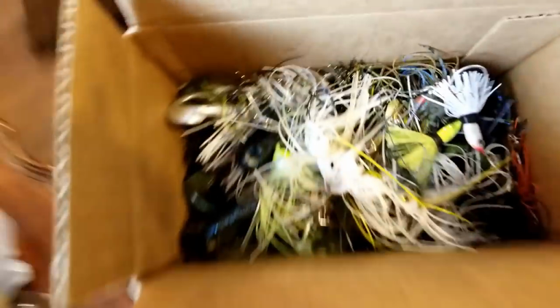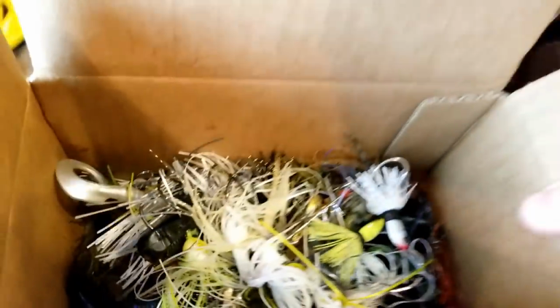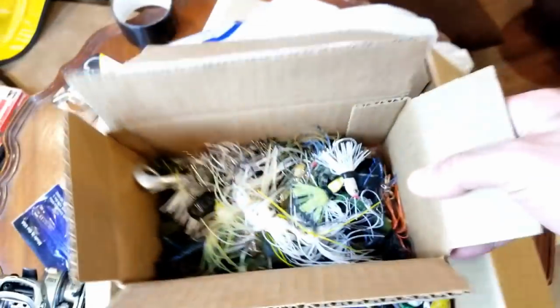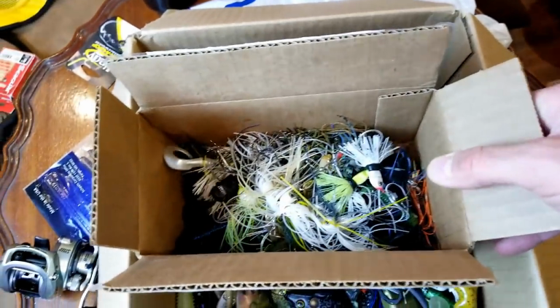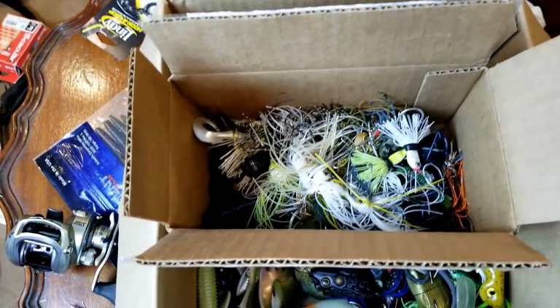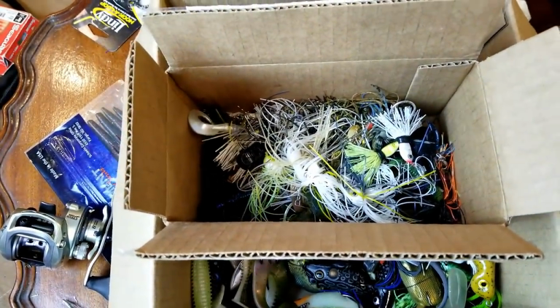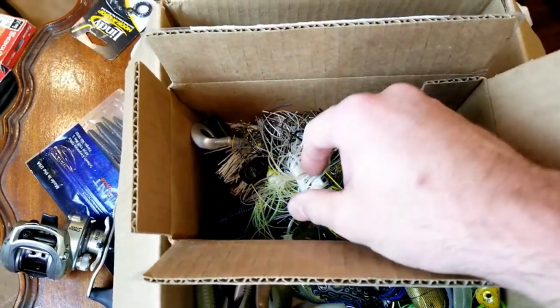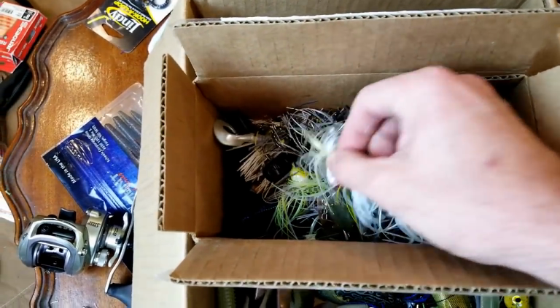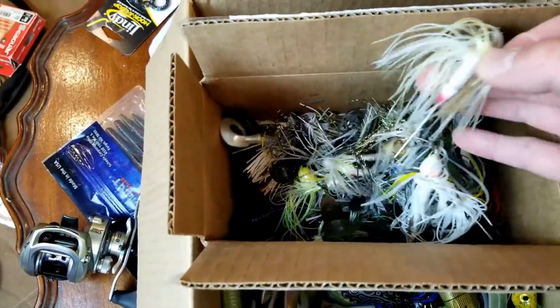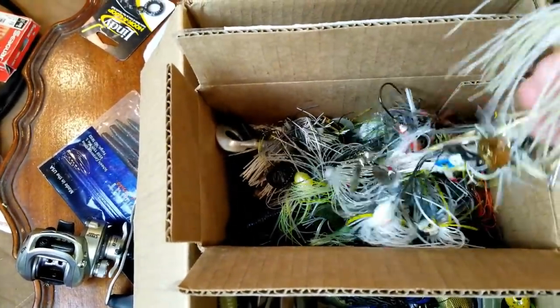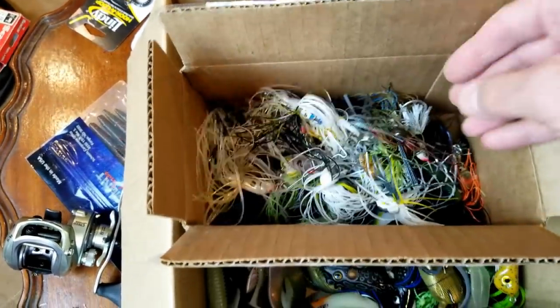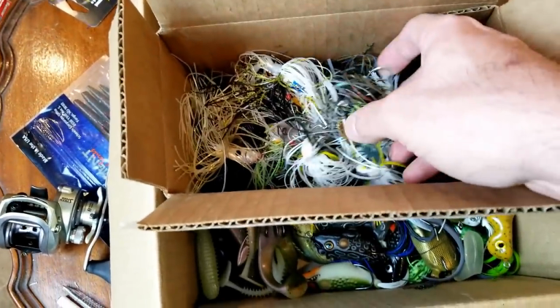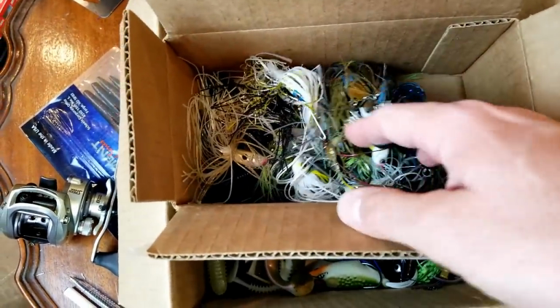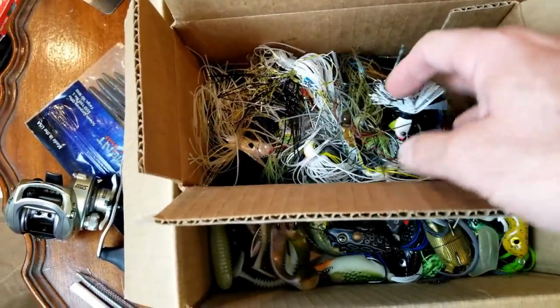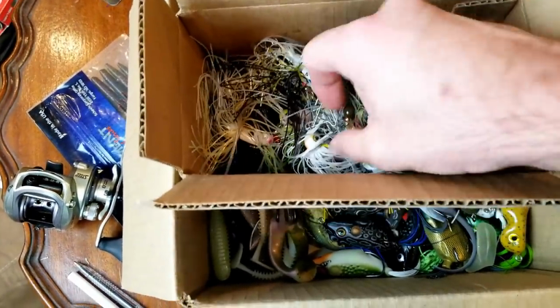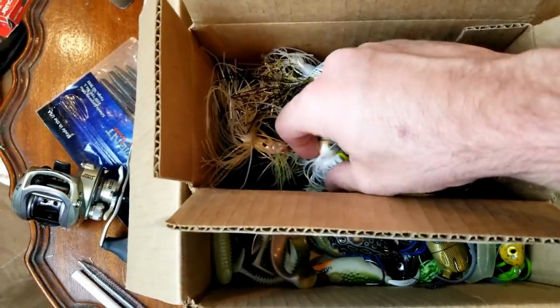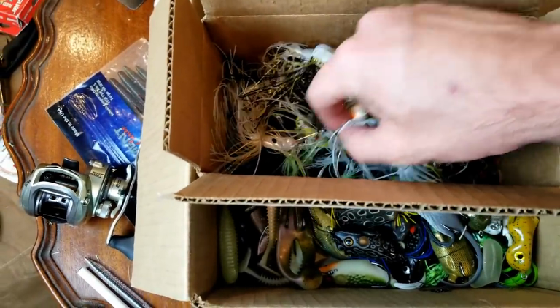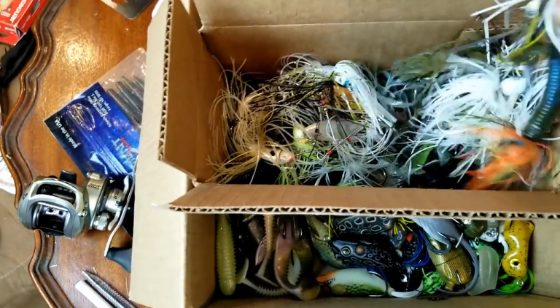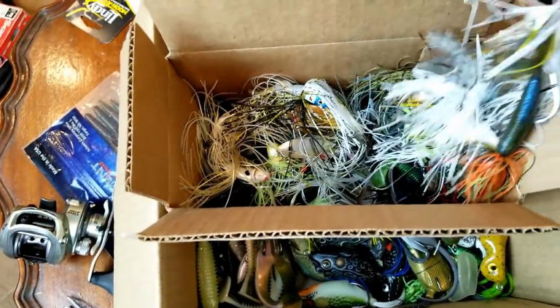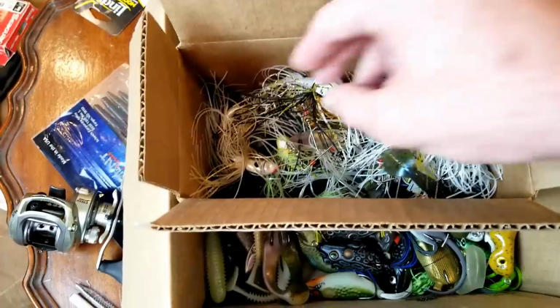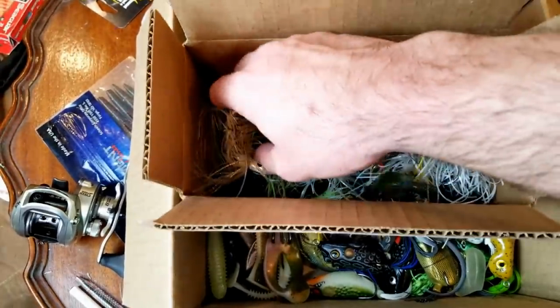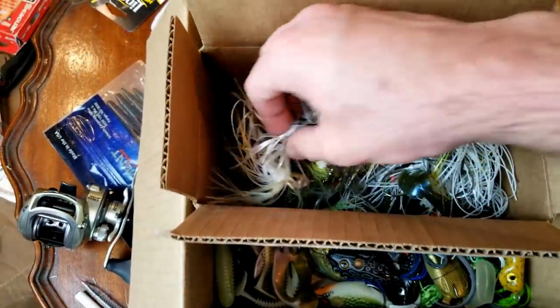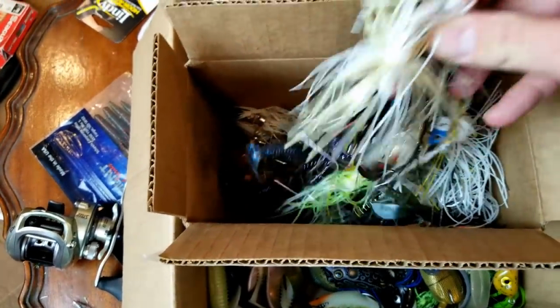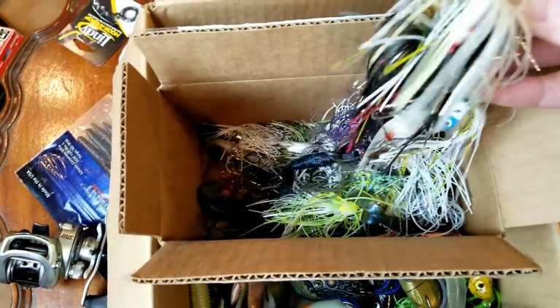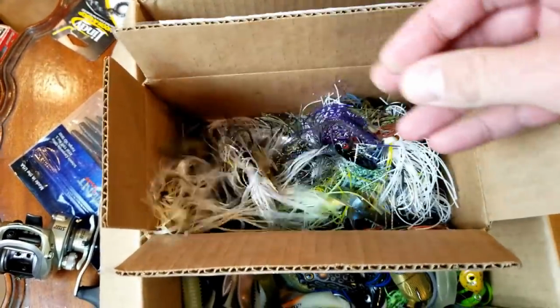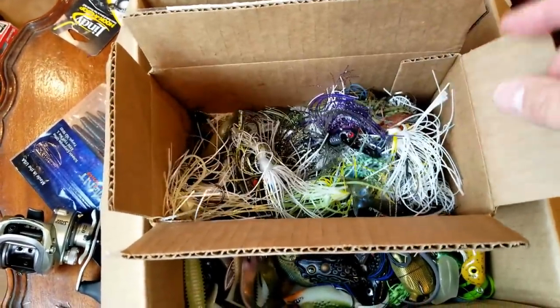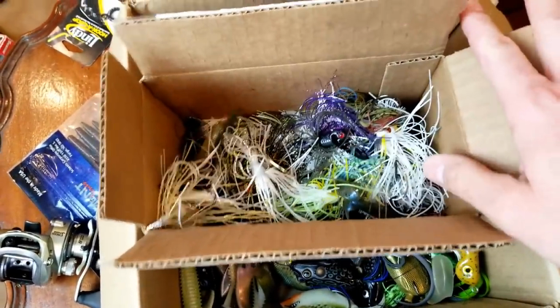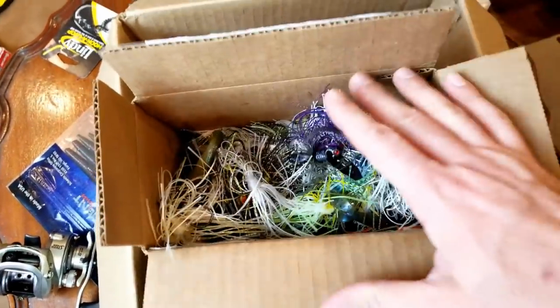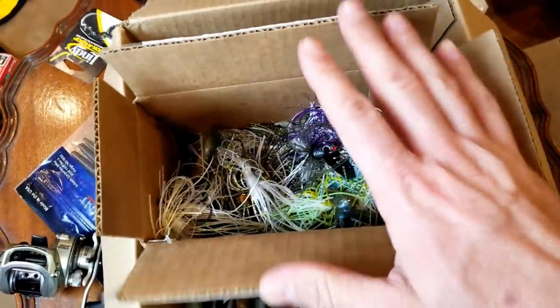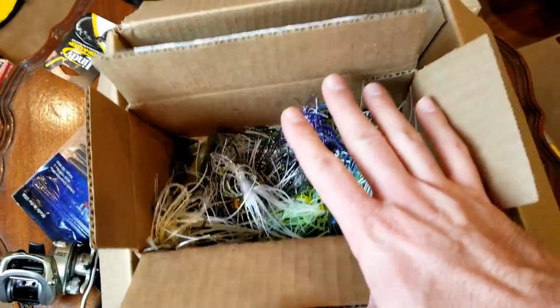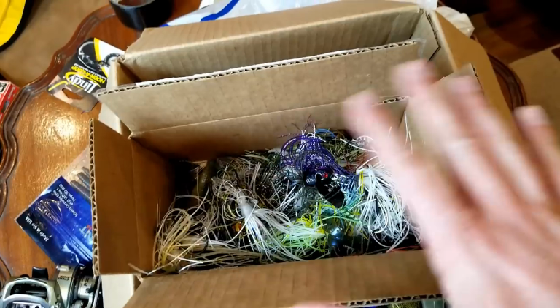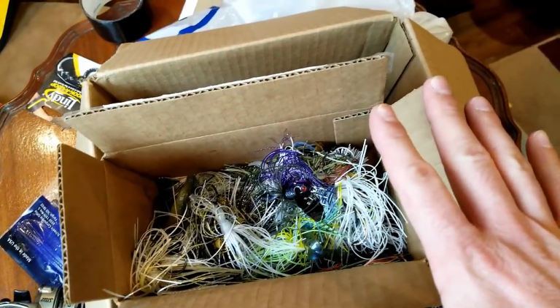Also had a little box of these - these were all the open hook deals. So all kinds of spinners, chatter baits, just extra stuff. Ouch, that one's sharp. All extra stuff that I had laying around. I just wanted to get them all picked up at least in a box so I can organize them - not on the ground.